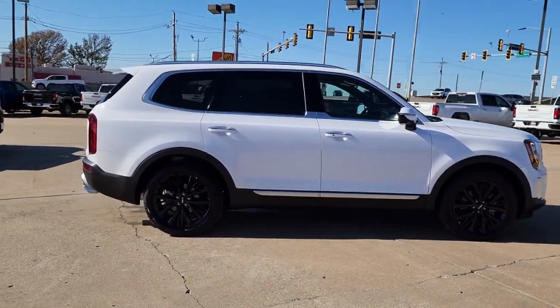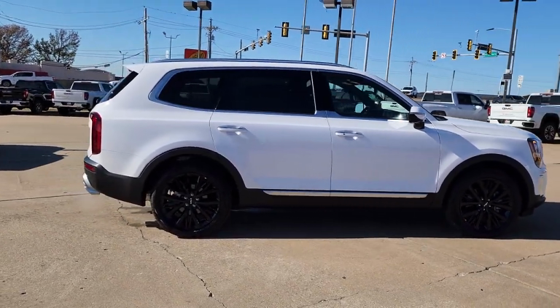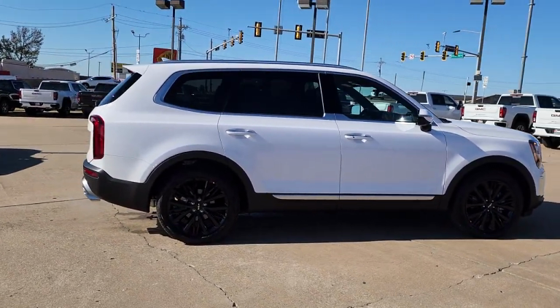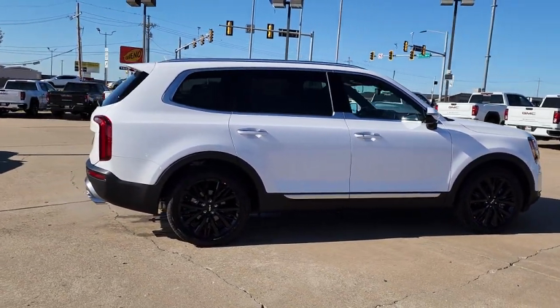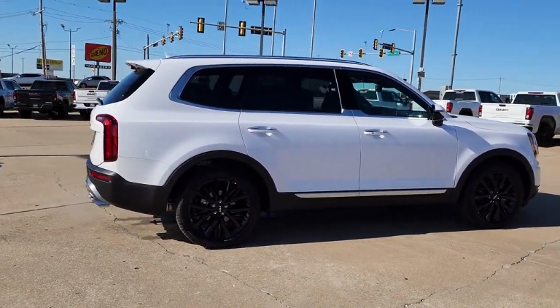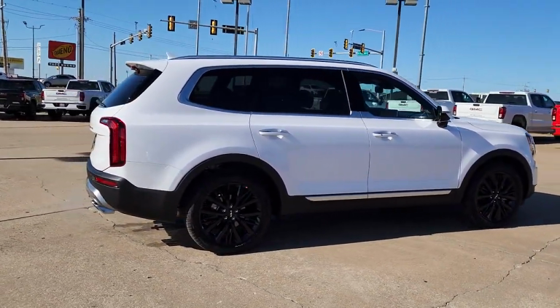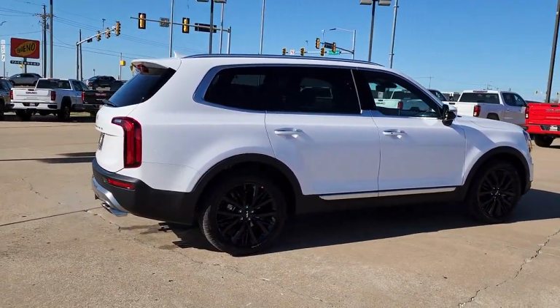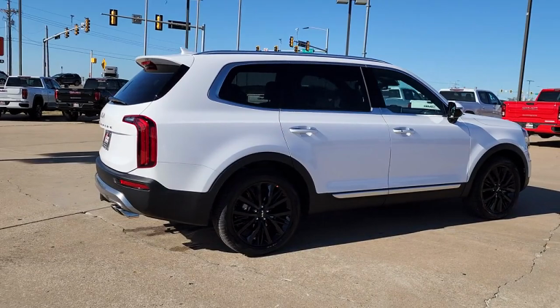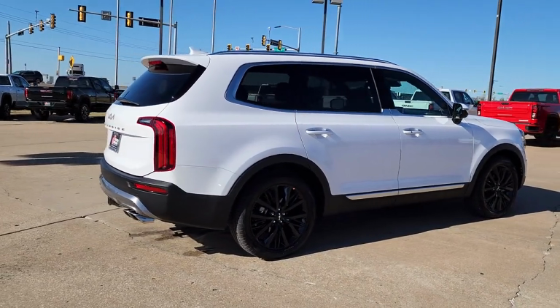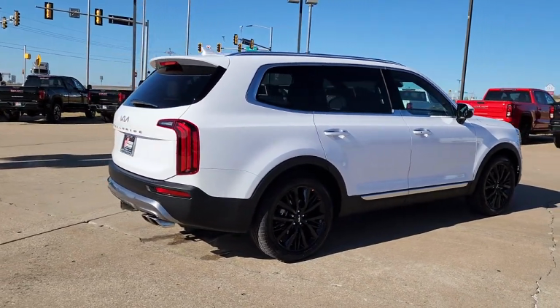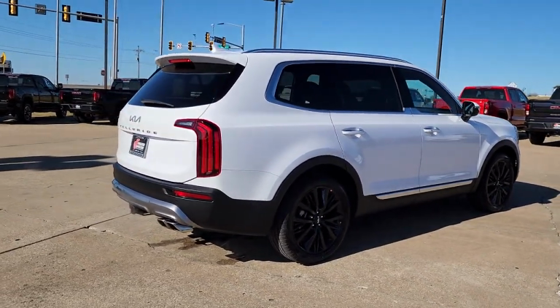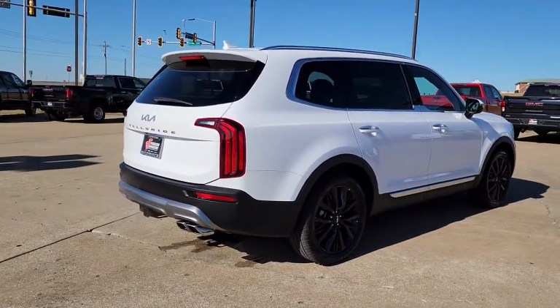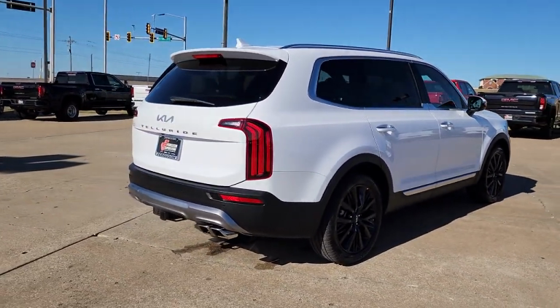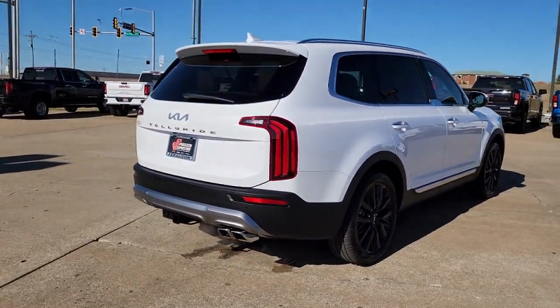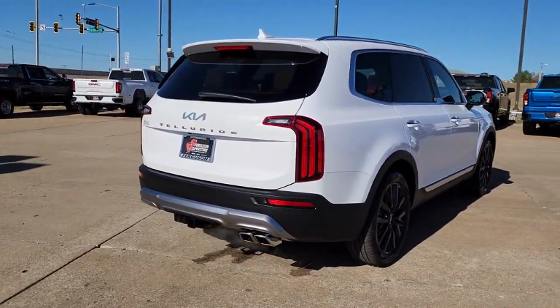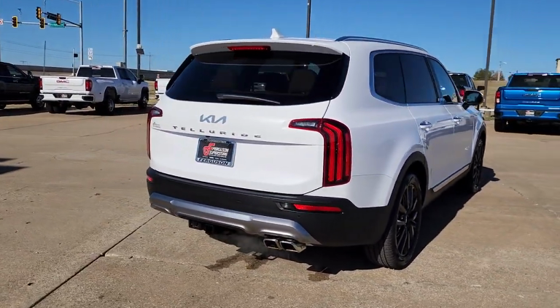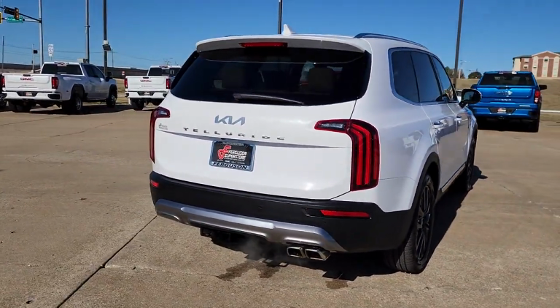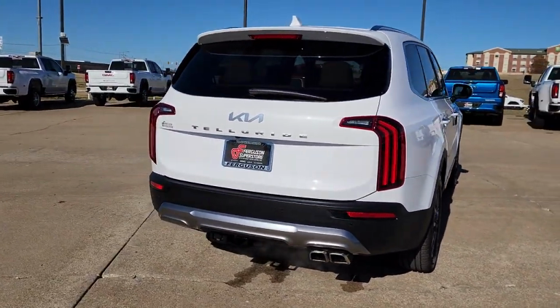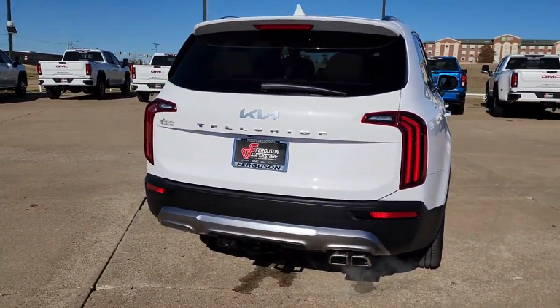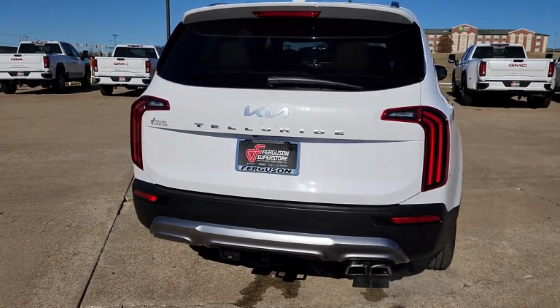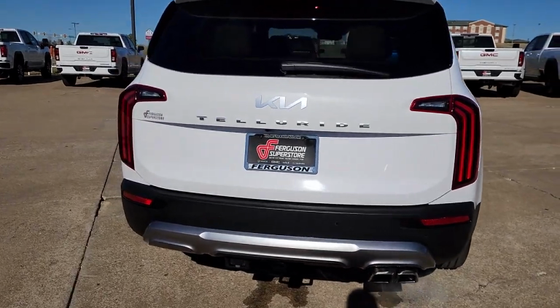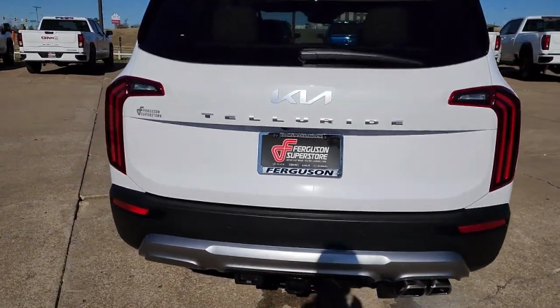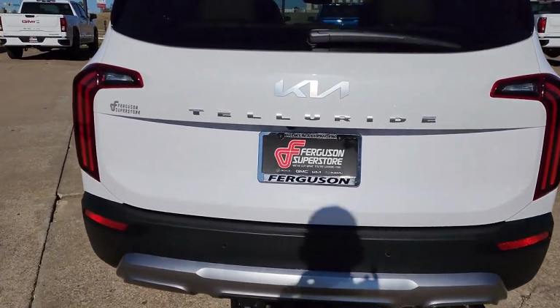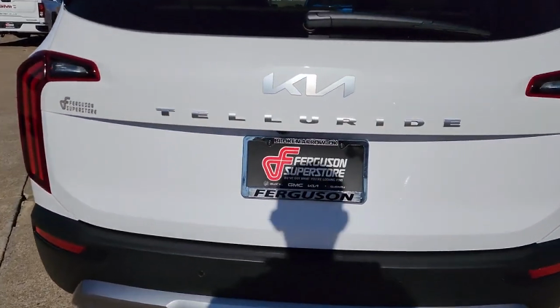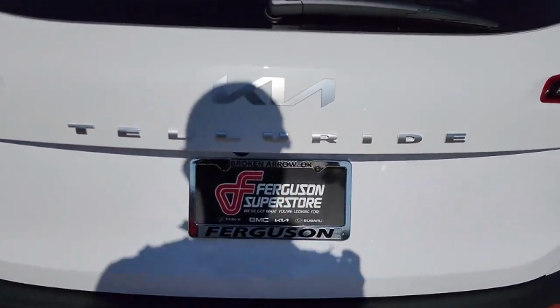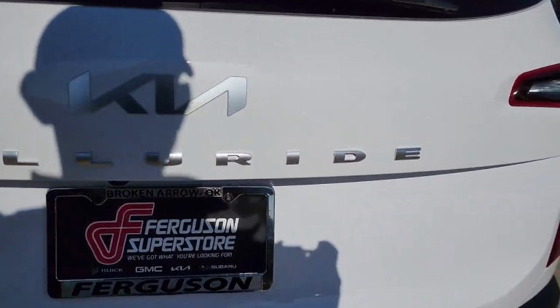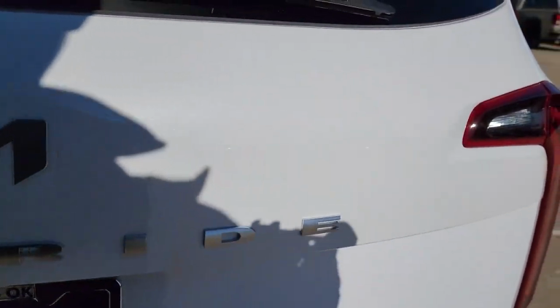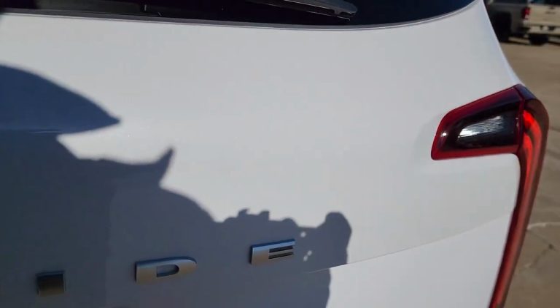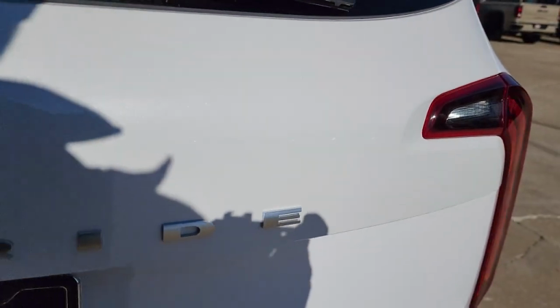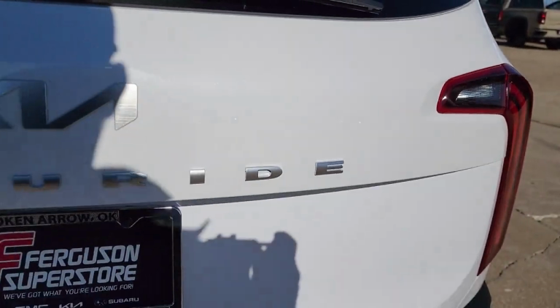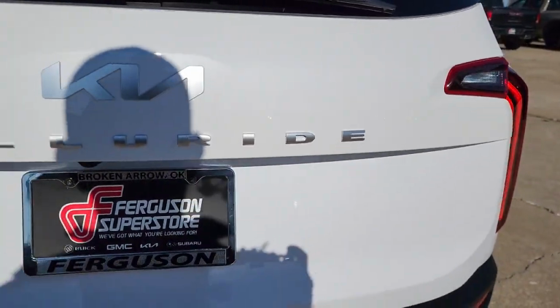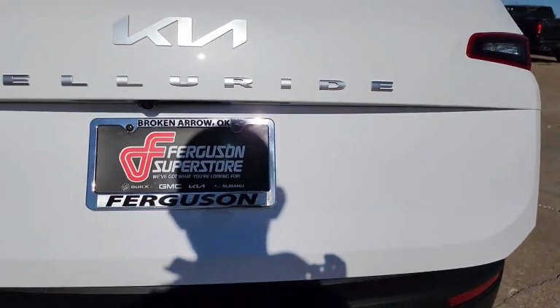This tech-rich midsize 3-row SUV leverages driver assistance, powerful performance, and premium amenities to make your in-town and off-road adventures all they can be. These are just some of the great options this vehicle comes with.